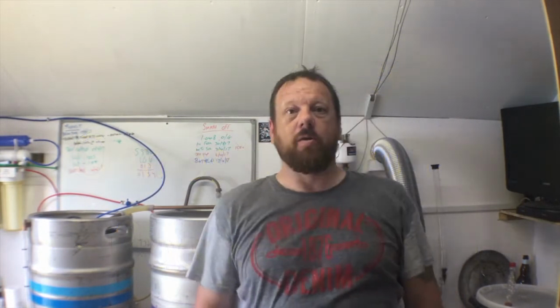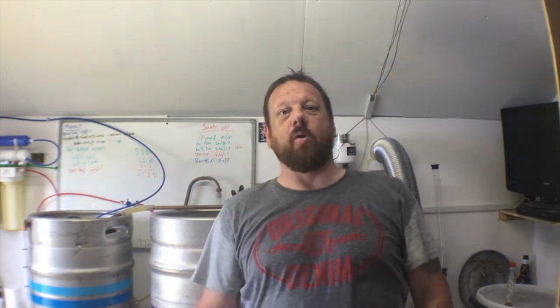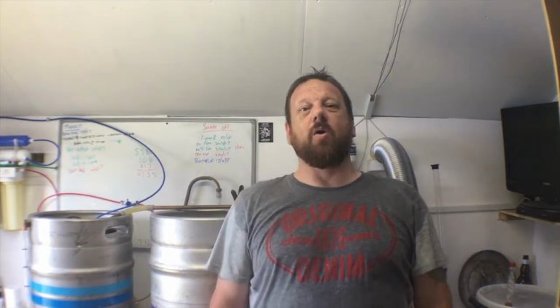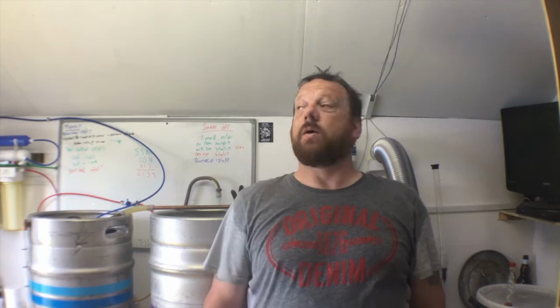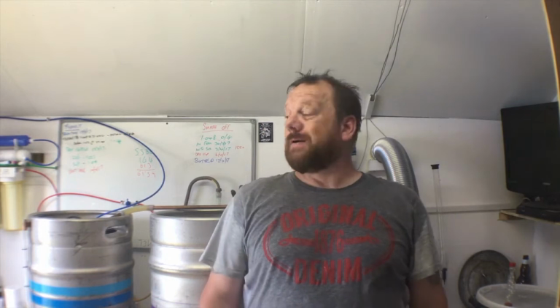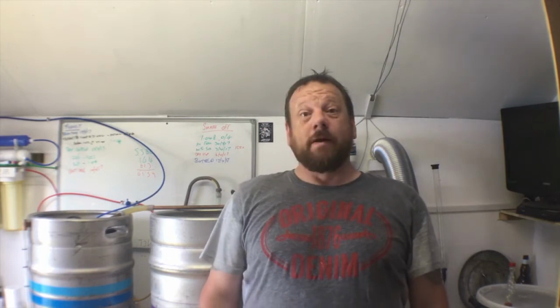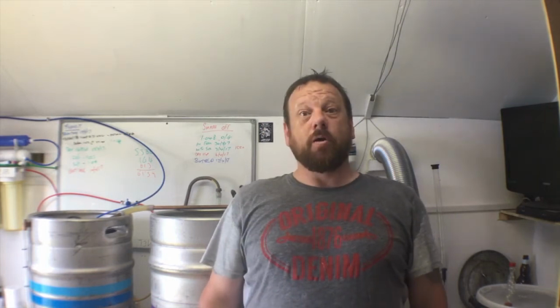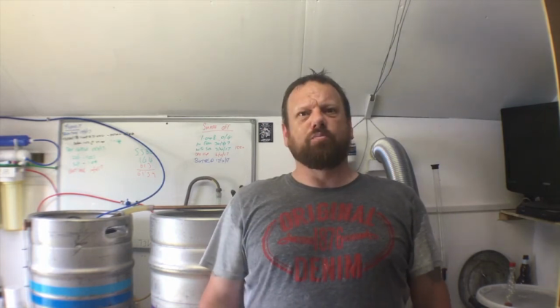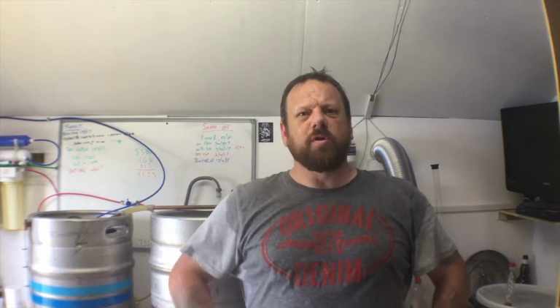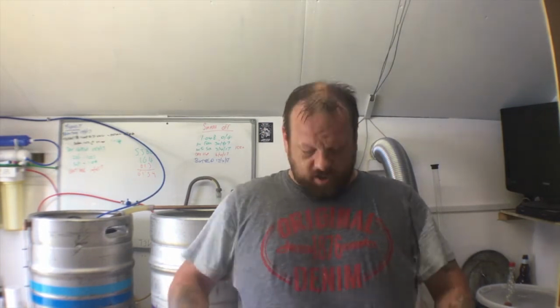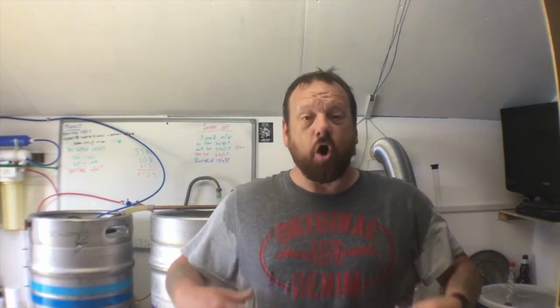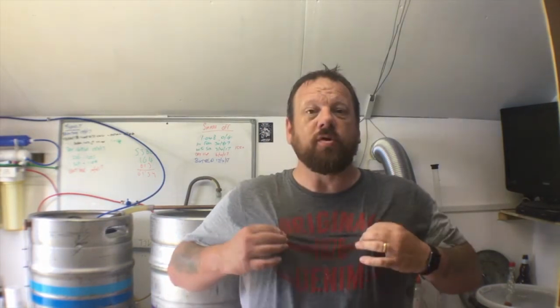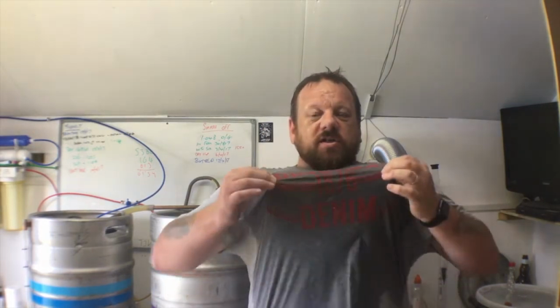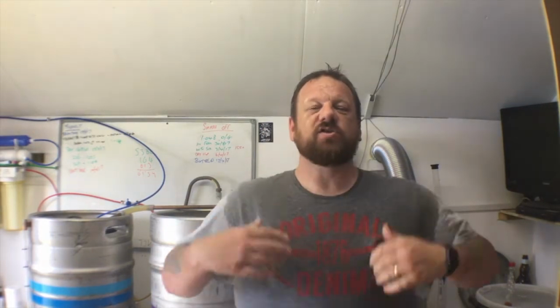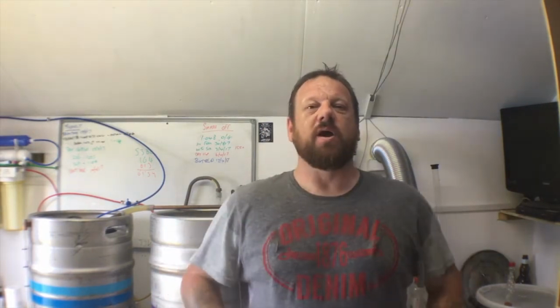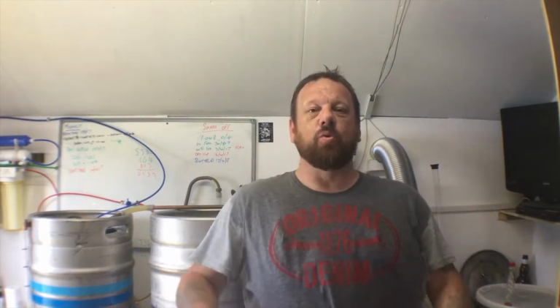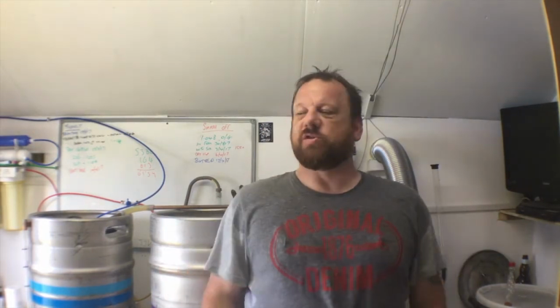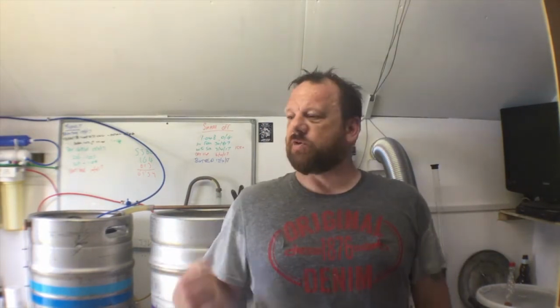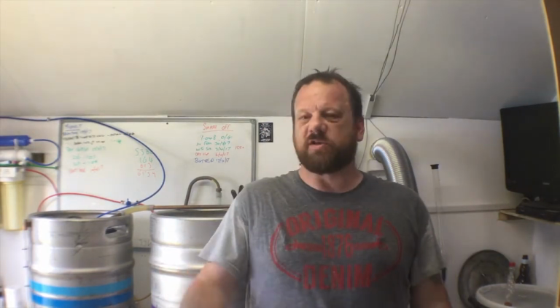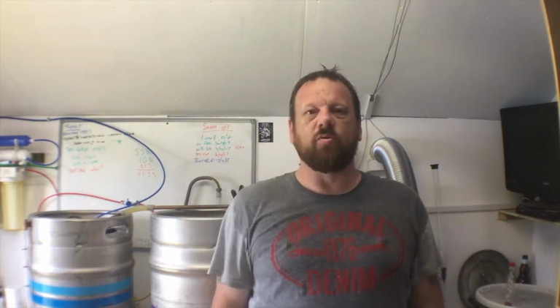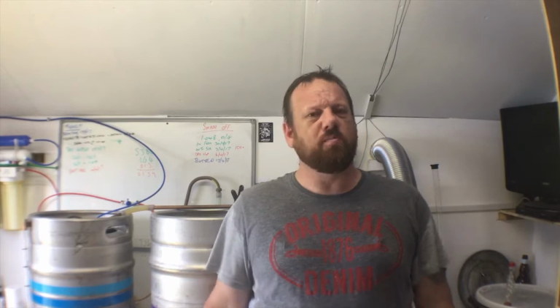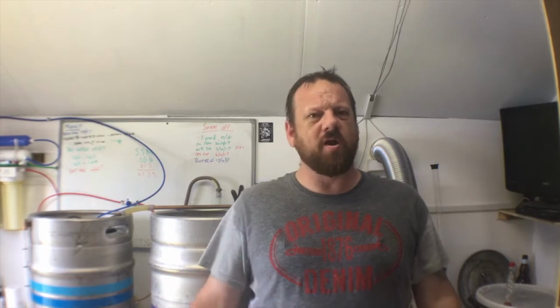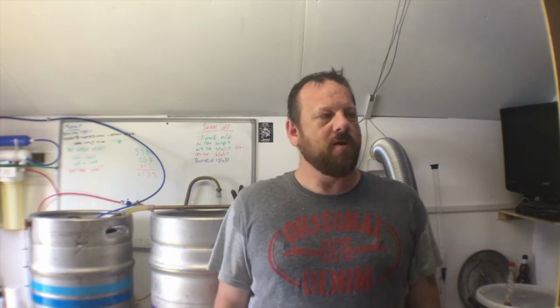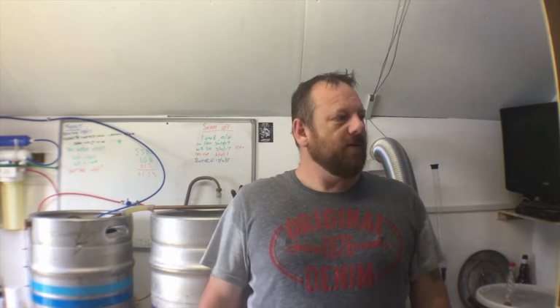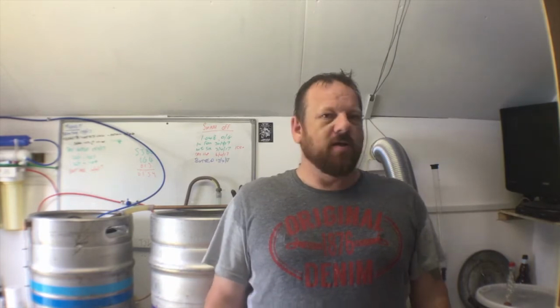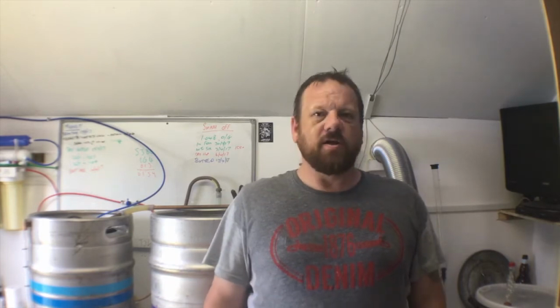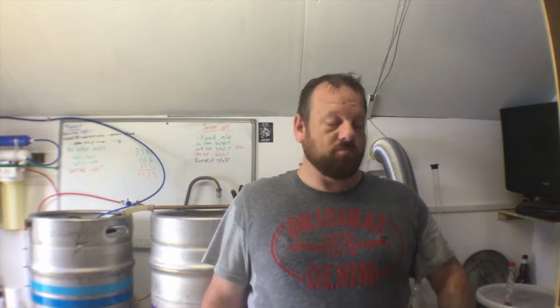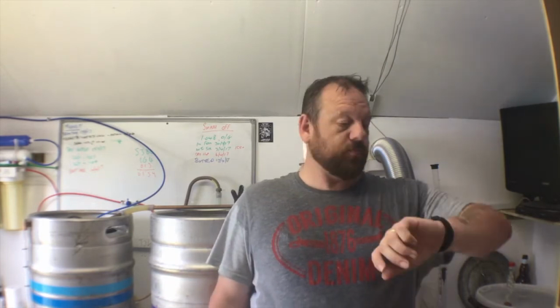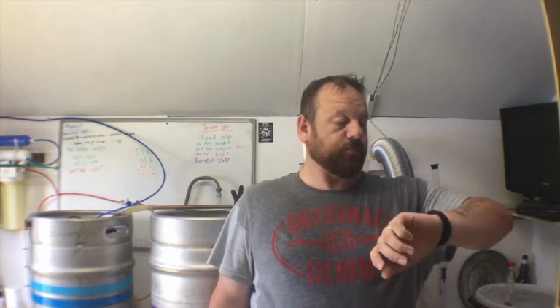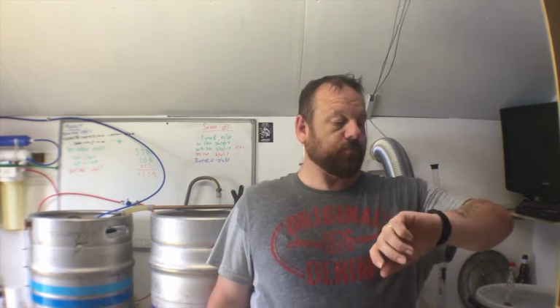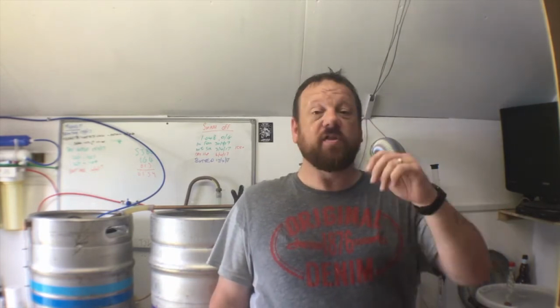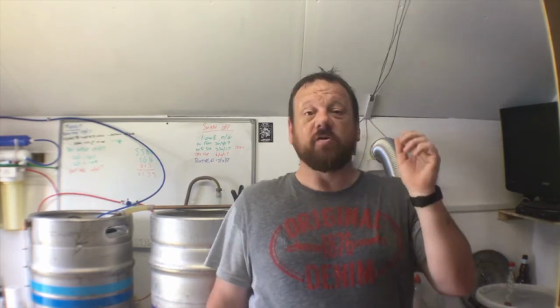Oh hello, welcome to brew day. It's a hot brew day — this isn't sweat, it's water. I'm stopping to spray myself with the hose. It's bloody hot, 30 degrees.